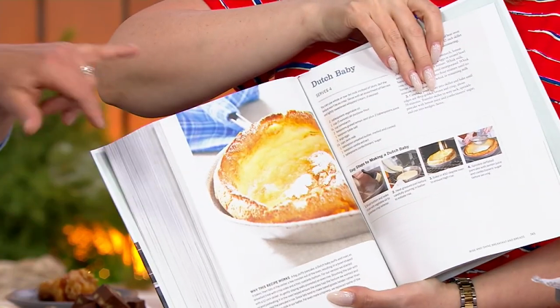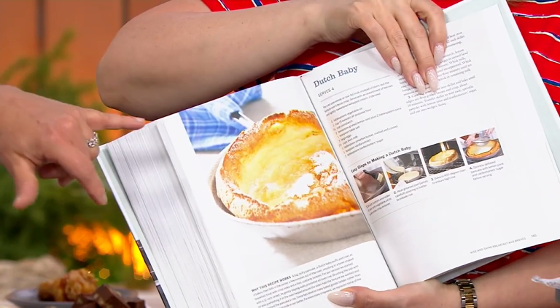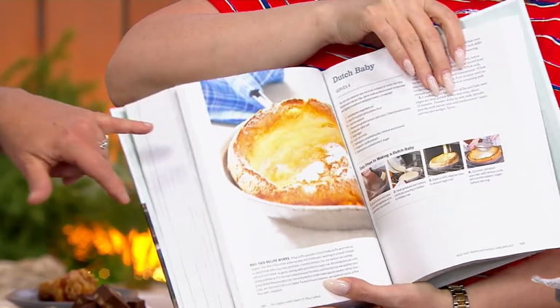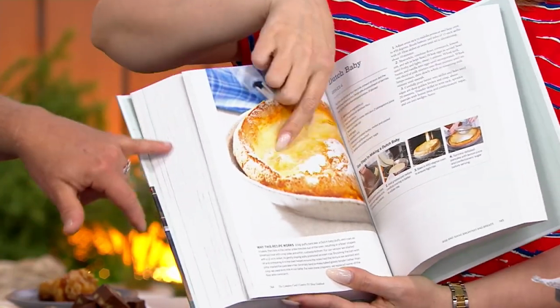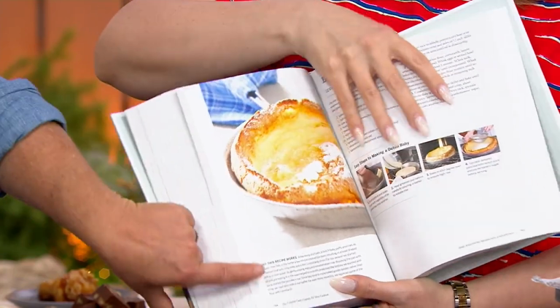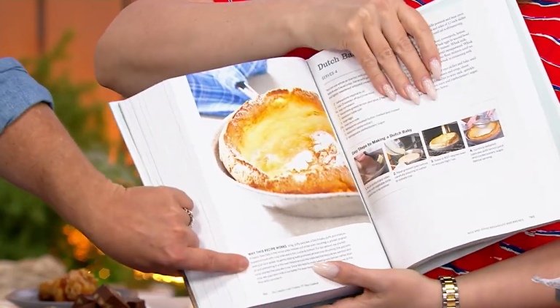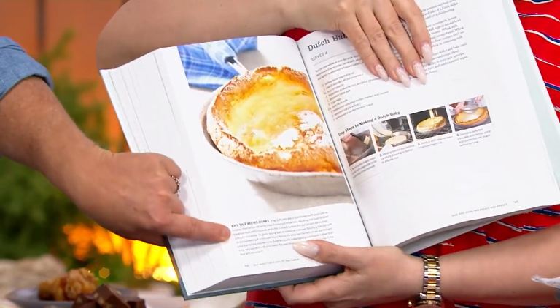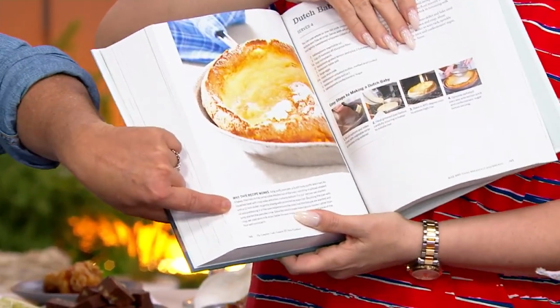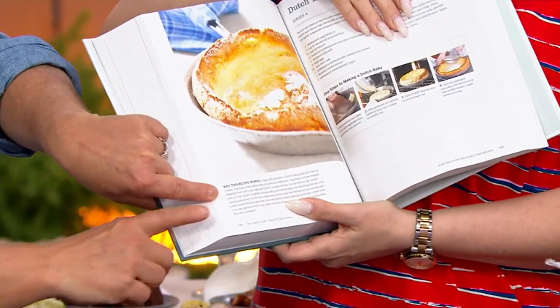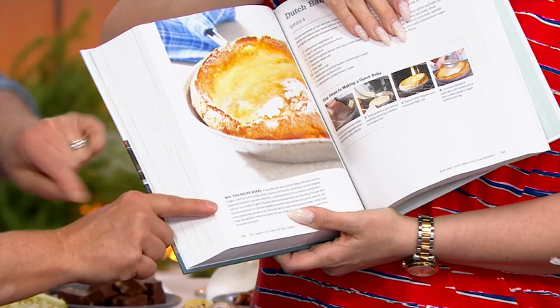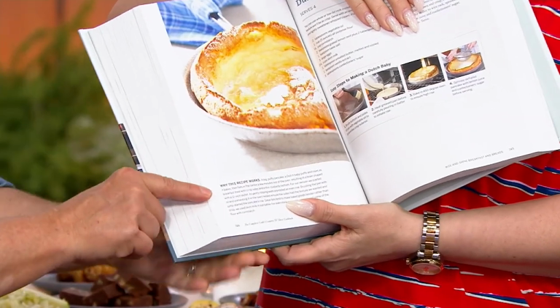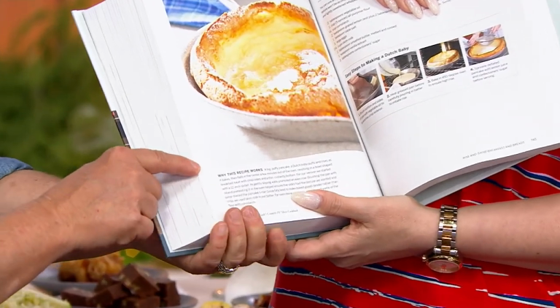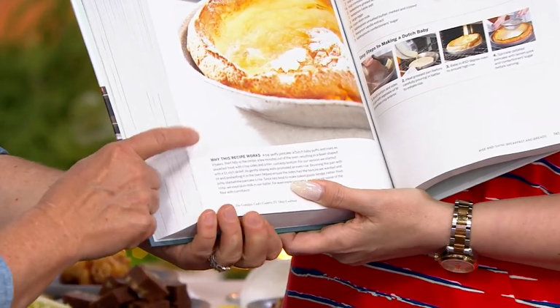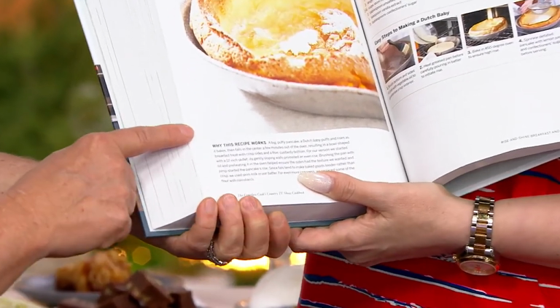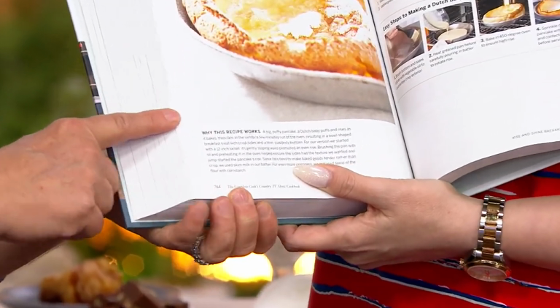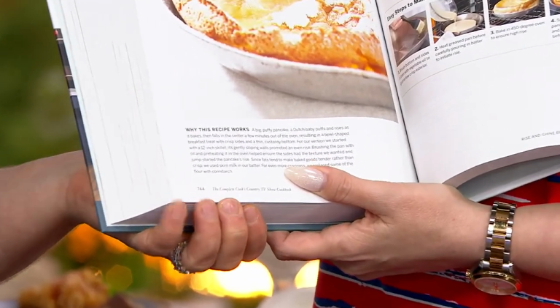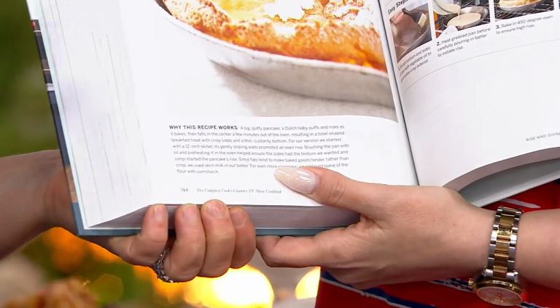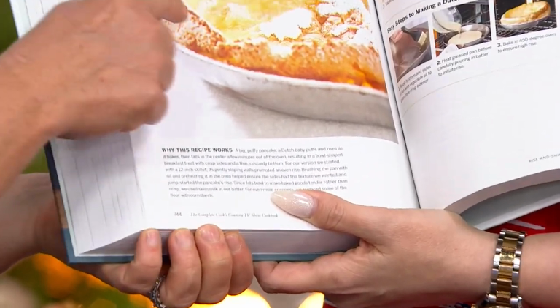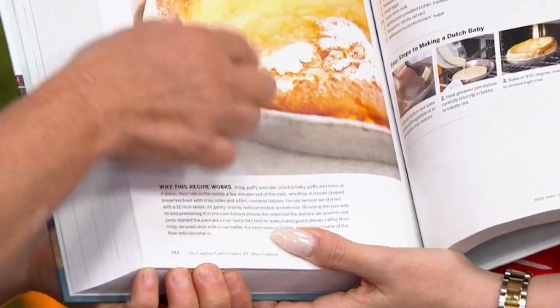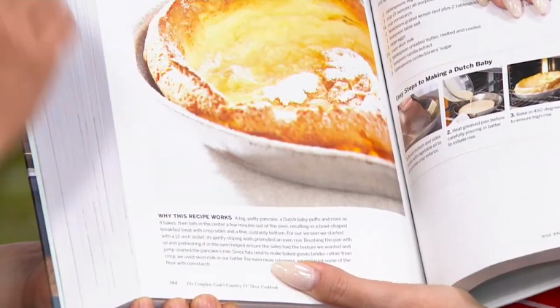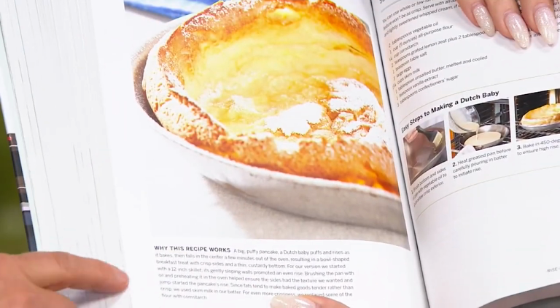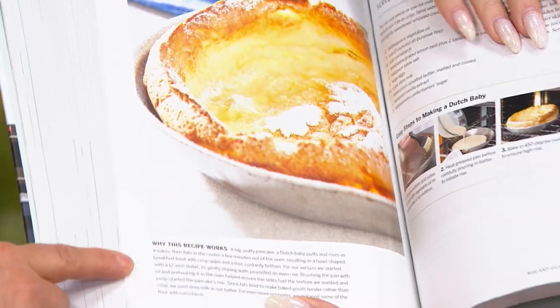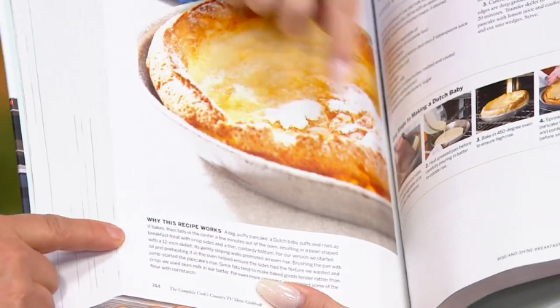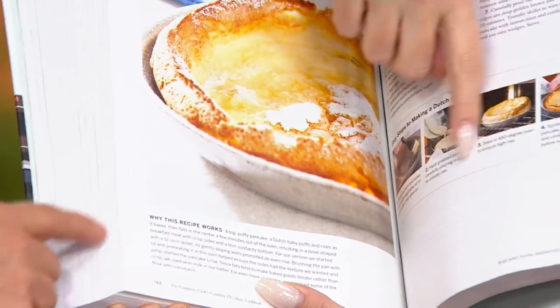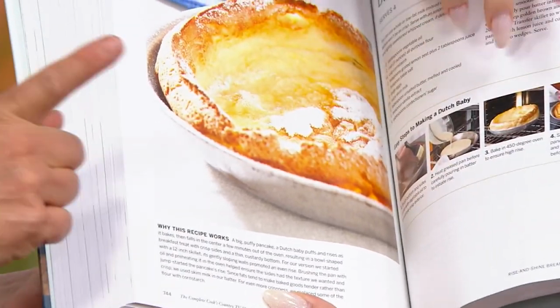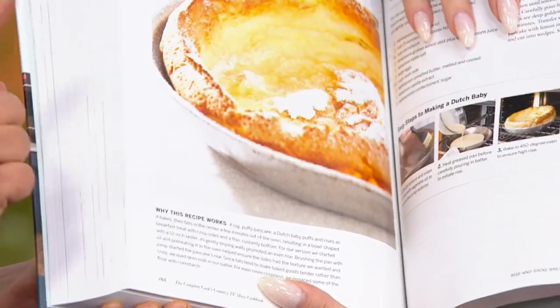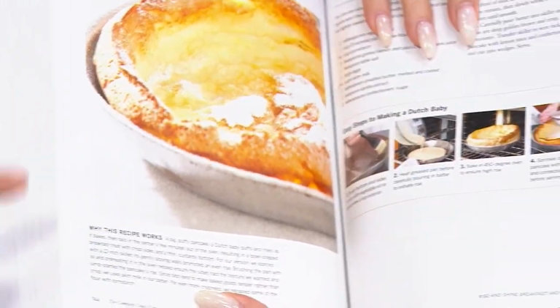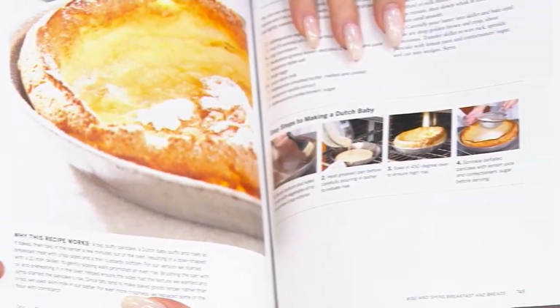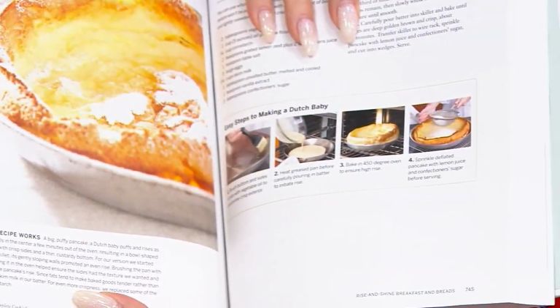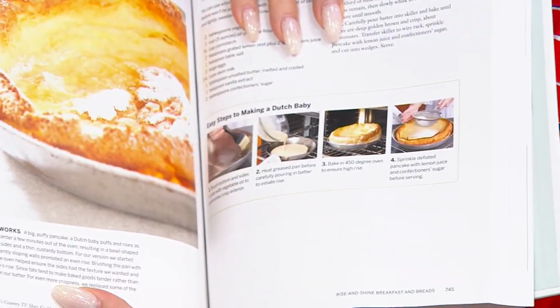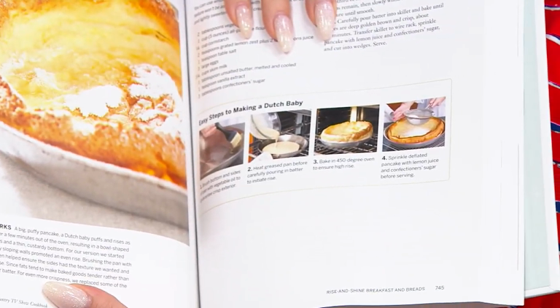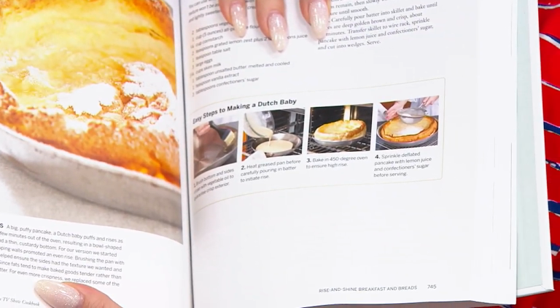And then every recipe has a 'why this recipe works' section. Like these Dutch babies — so cool — it gets all nice and fluffy around the side. And look at the step-by-step photography too. That's so nice. Because the recipe's only good if you can make it right.